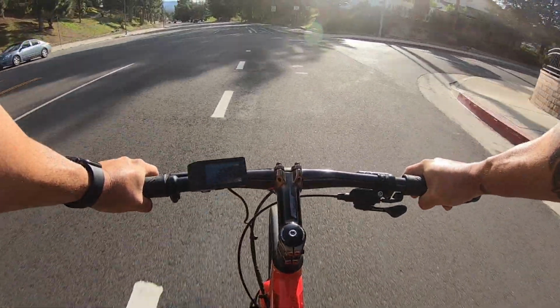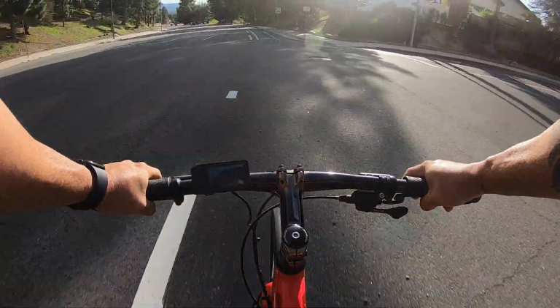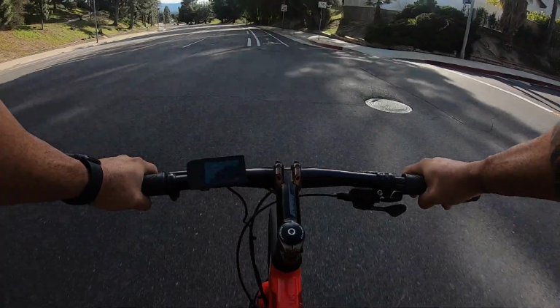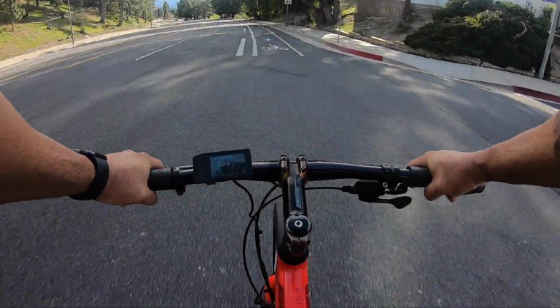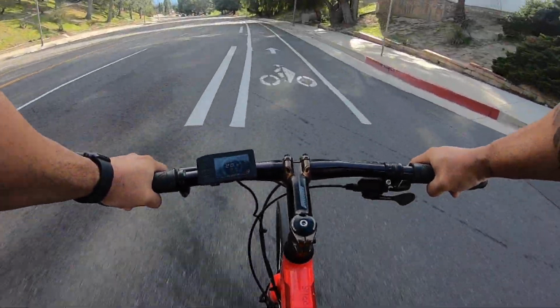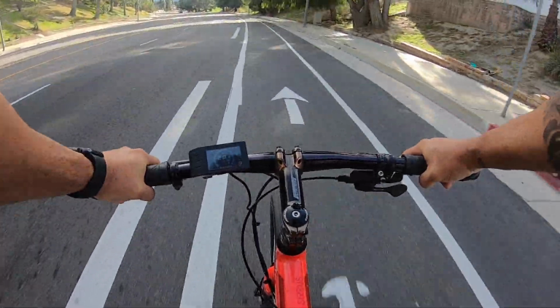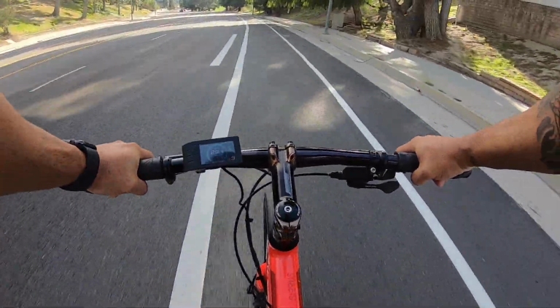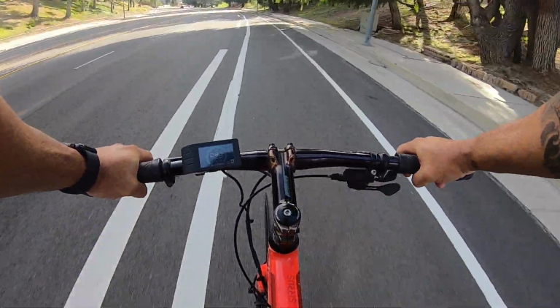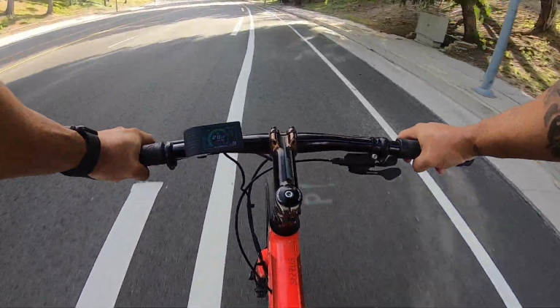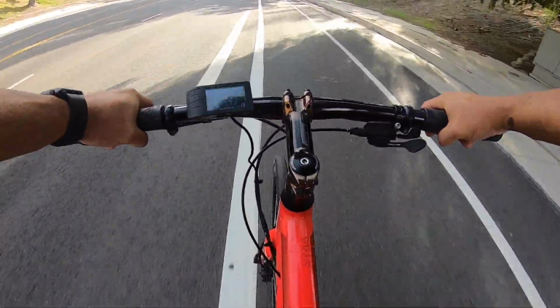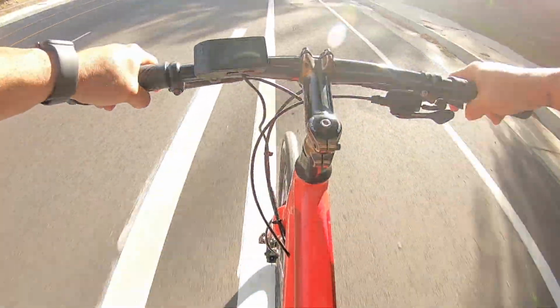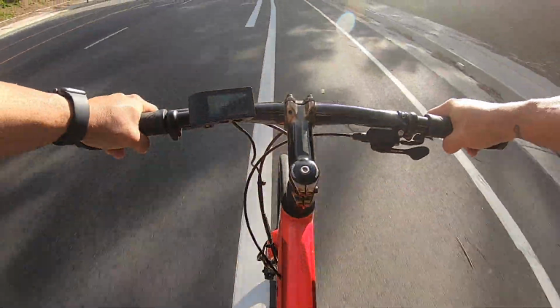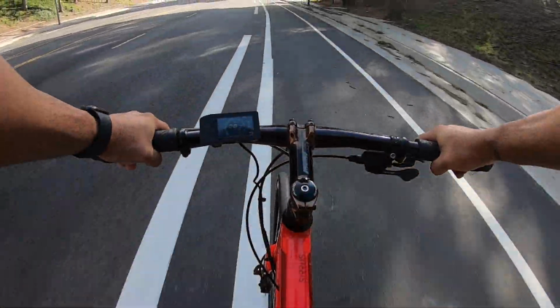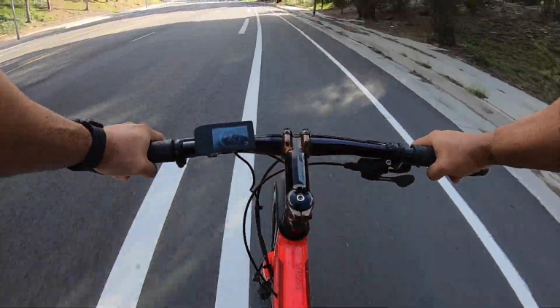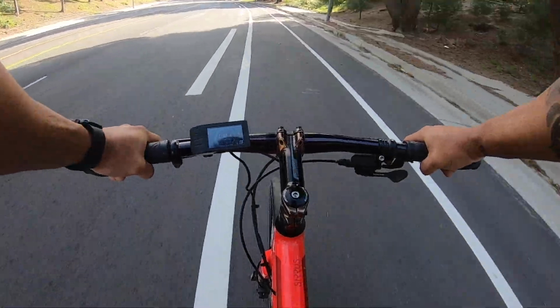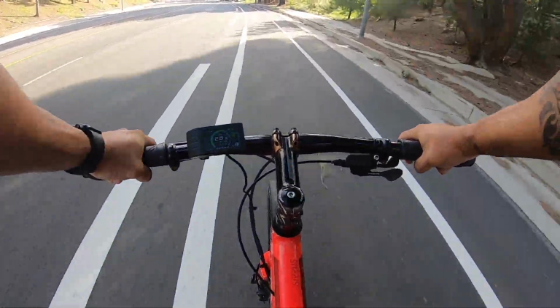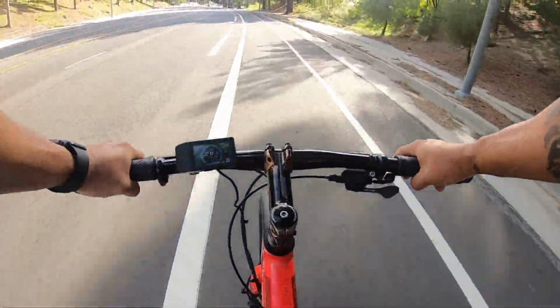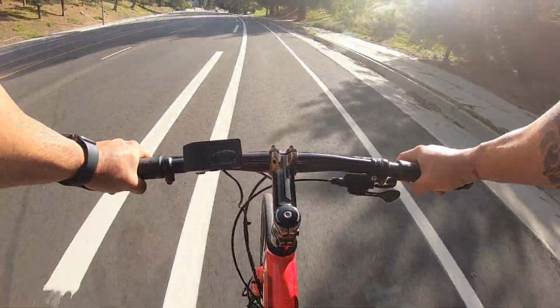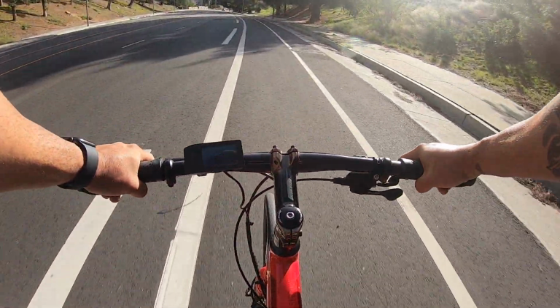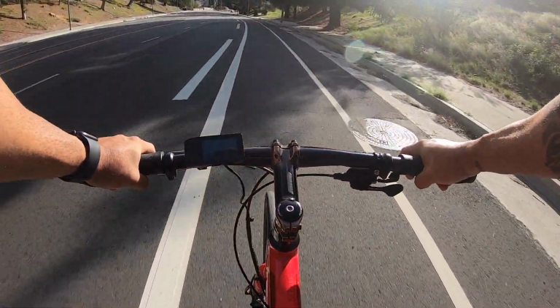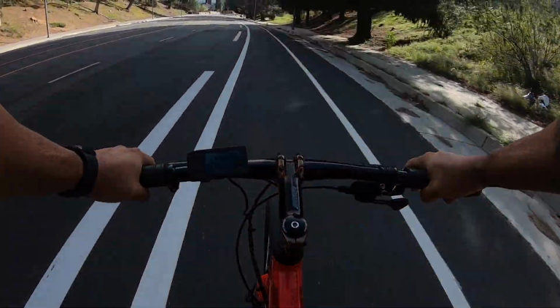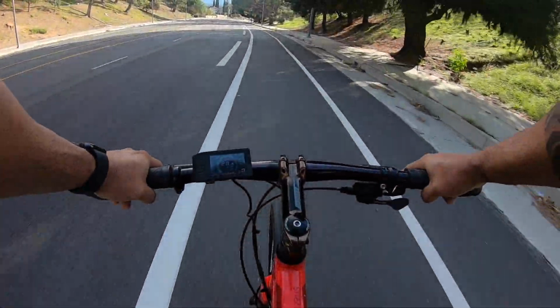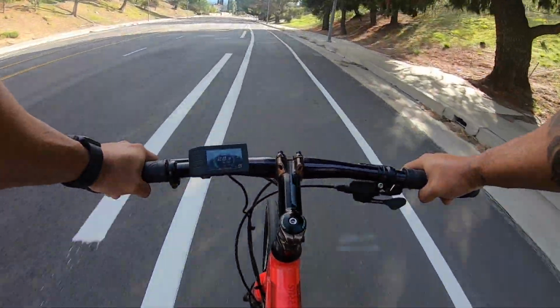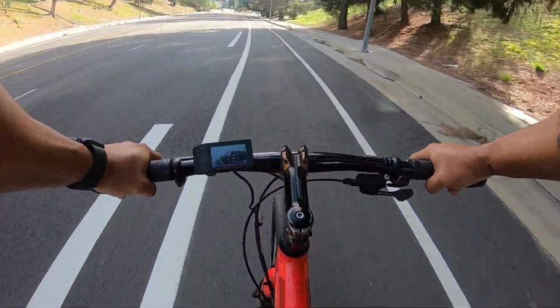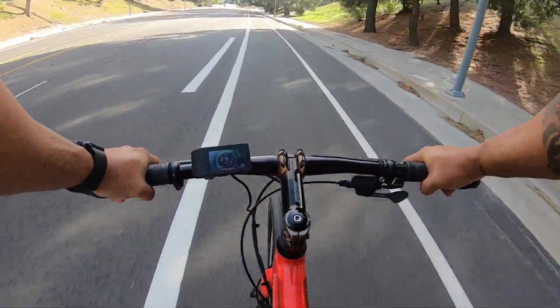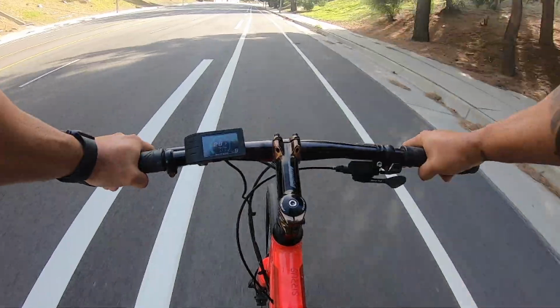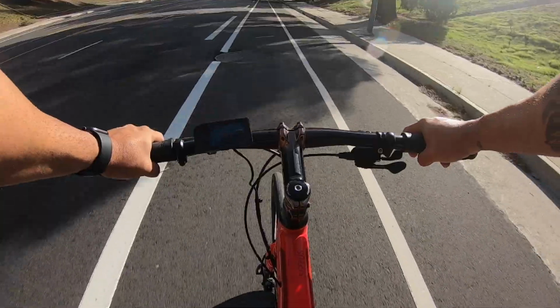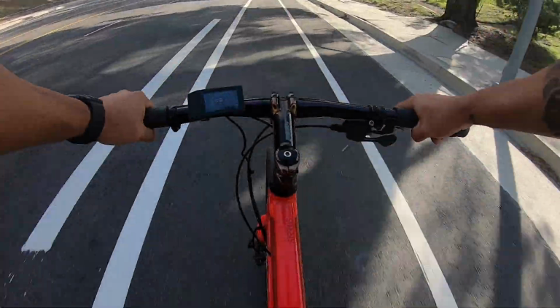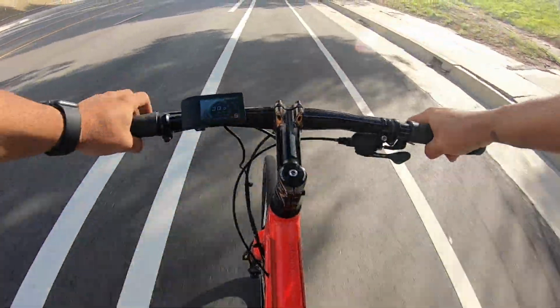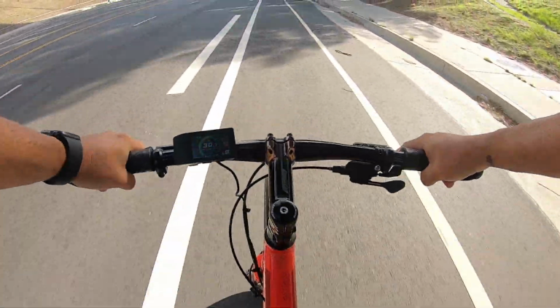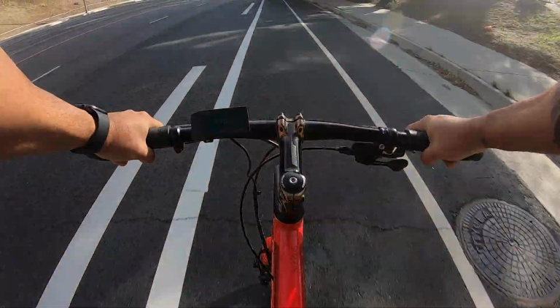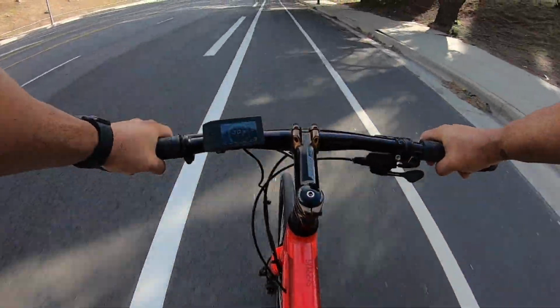This bike though, it really accelerates quick. My son's never had an e-bike, so I'm definitely gonna go for a ride with him when he comes to pick this thing up and give him some tips to help him get used to it.